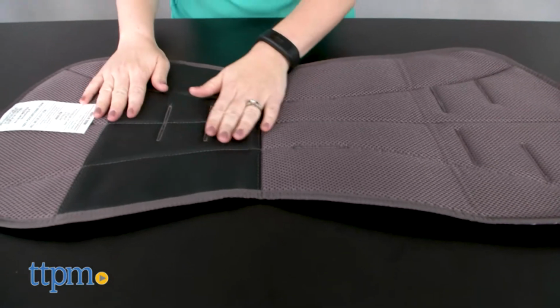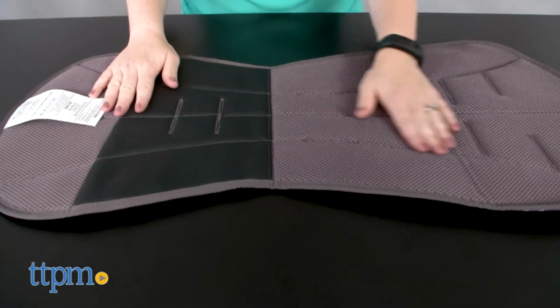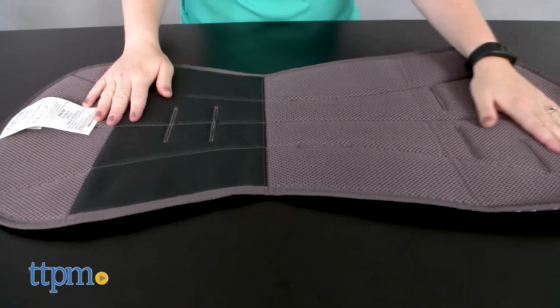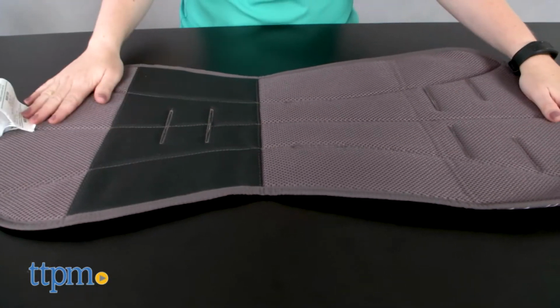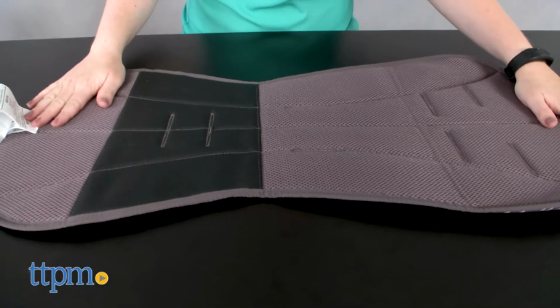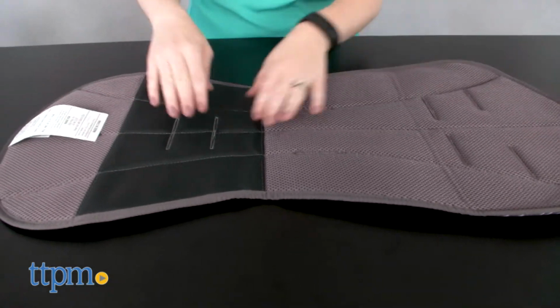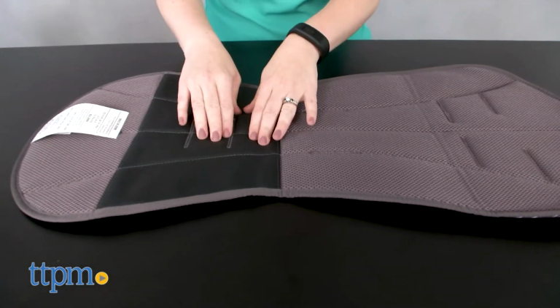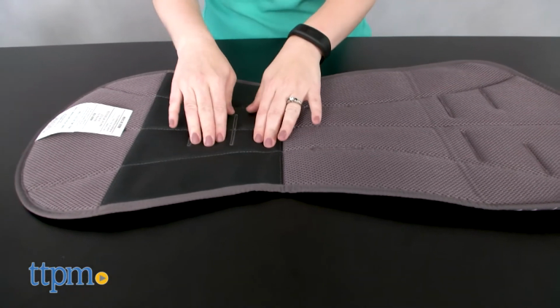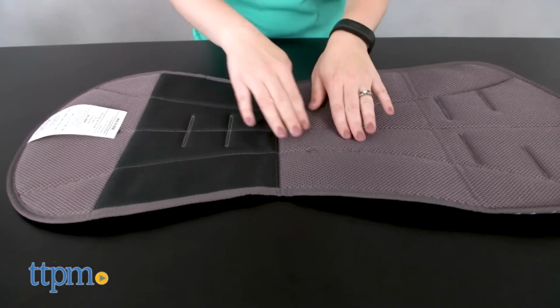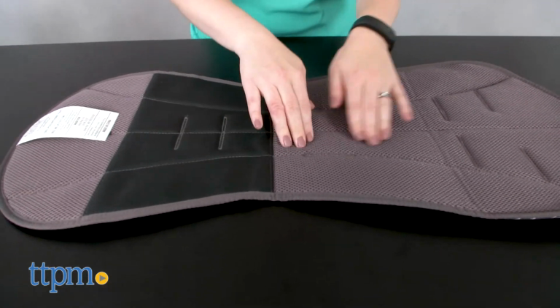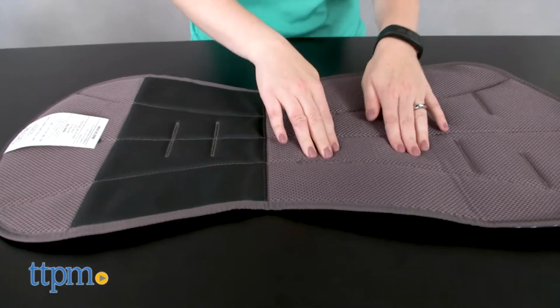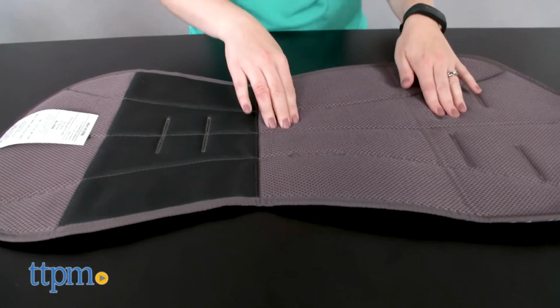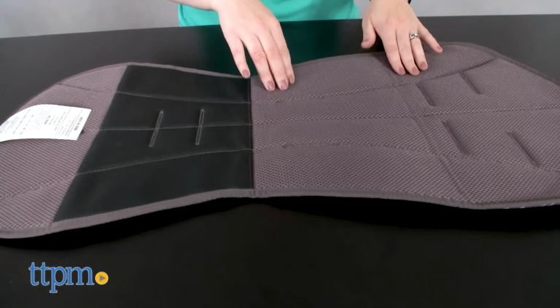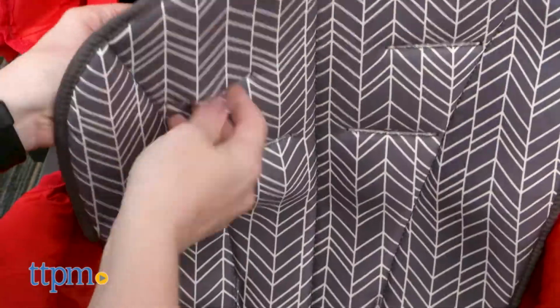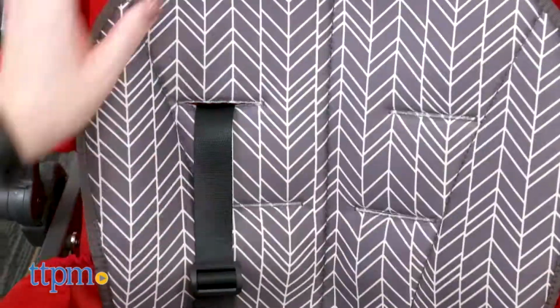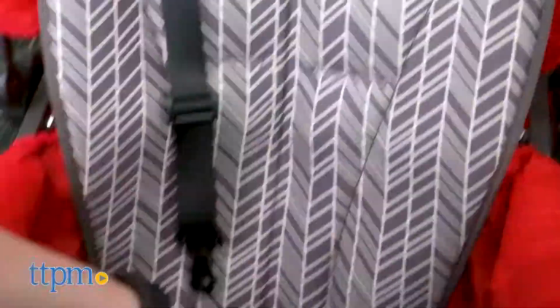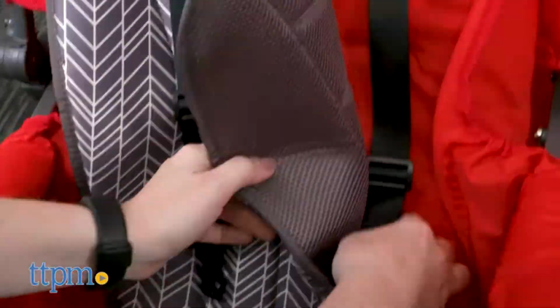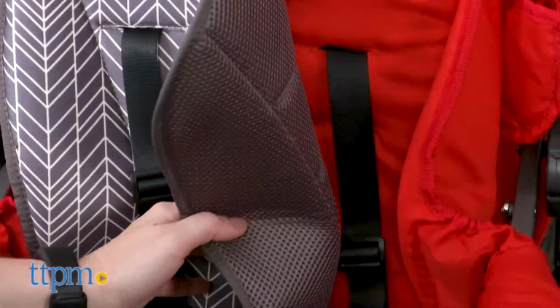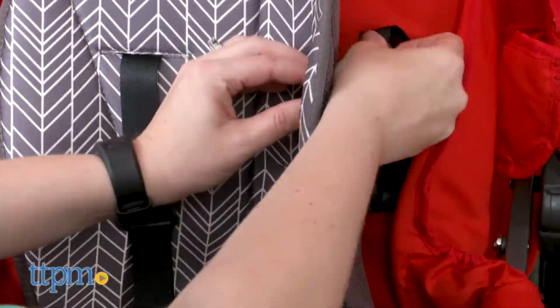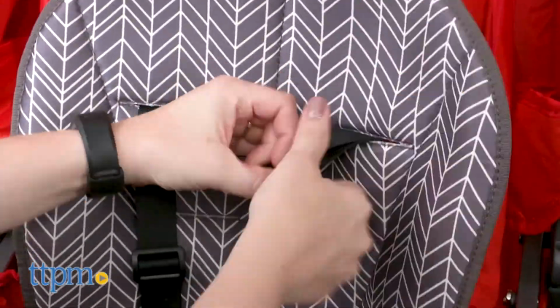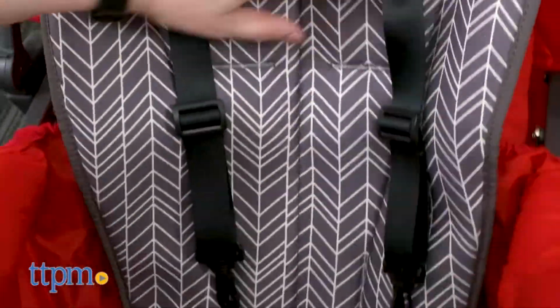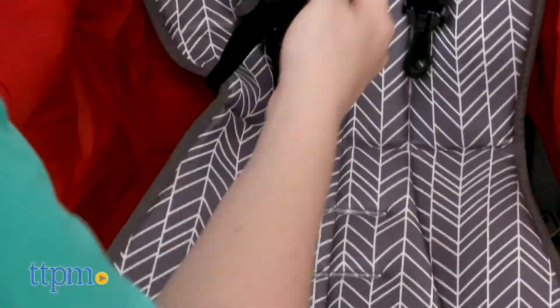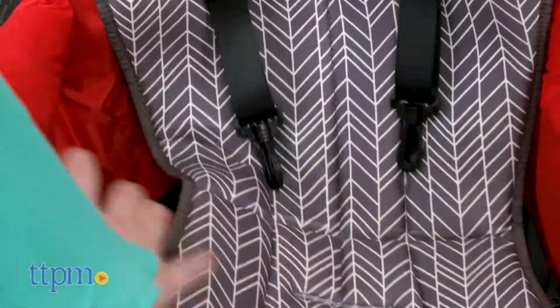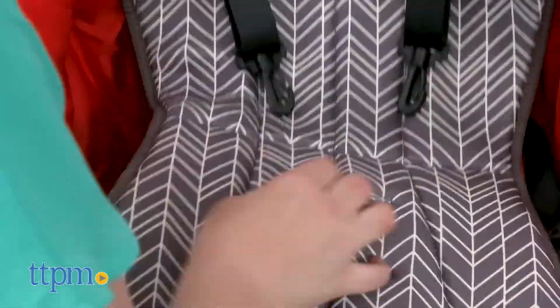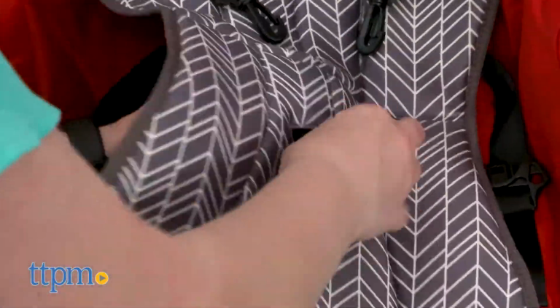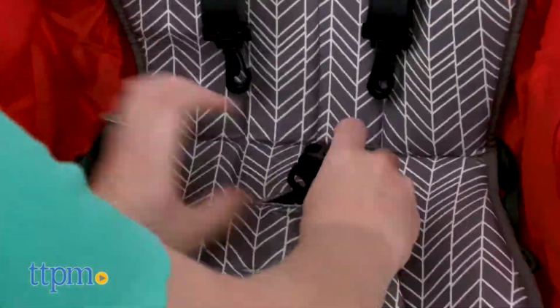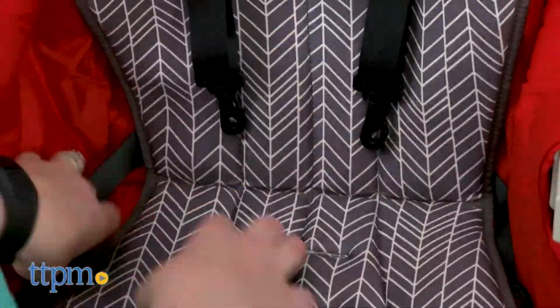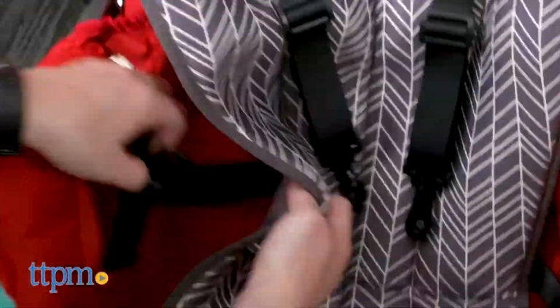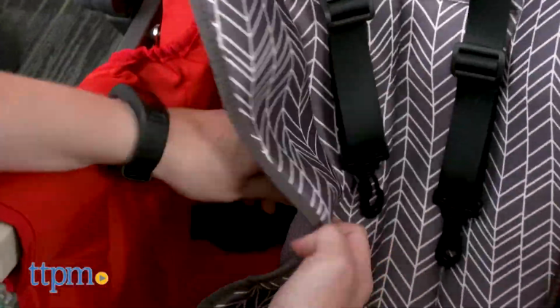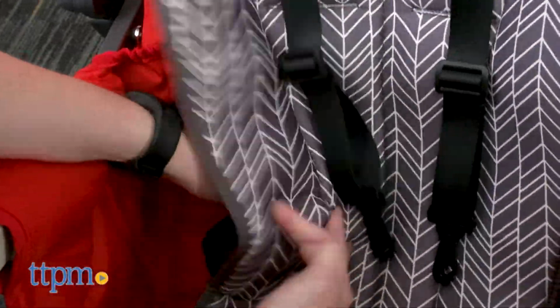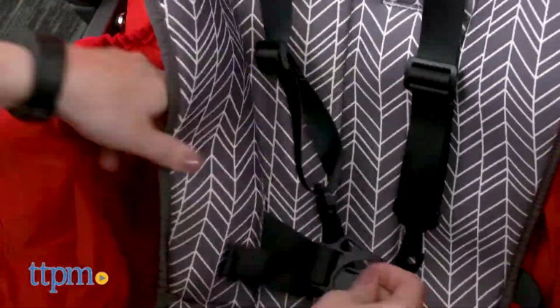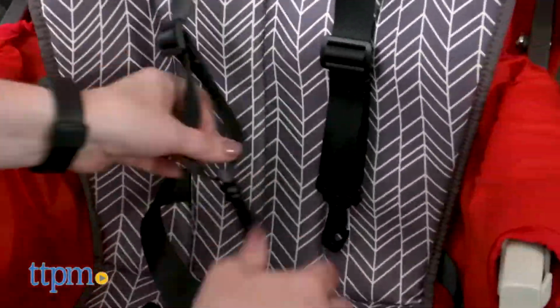Designed with multiple slots to accommodate most stroller strap configurations, it's easy to install and remove from your stroller. Why would you remove it? It's machine washable. And when attached to your stroller, the non-slip backing ensures that the liner will stay in place.